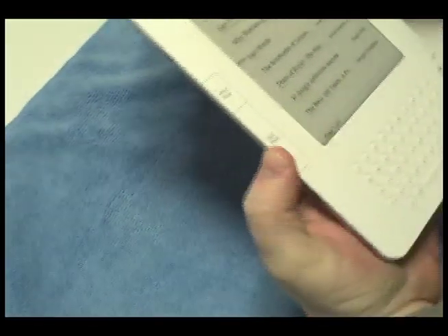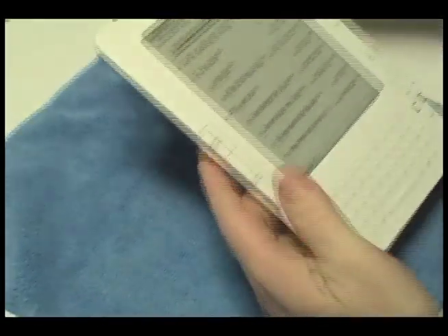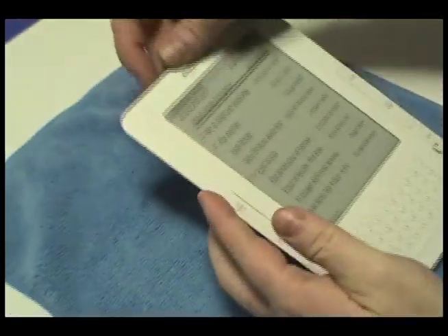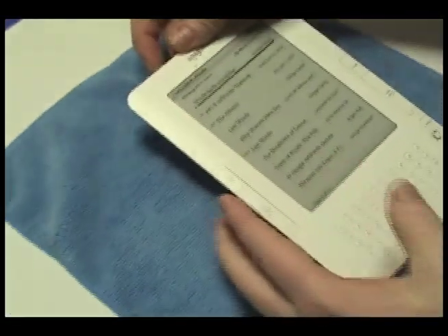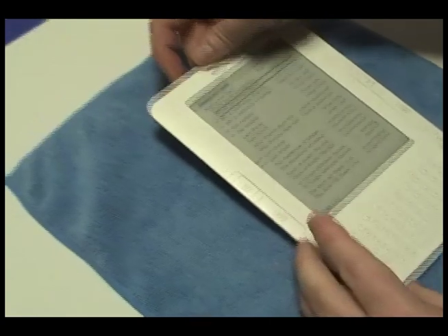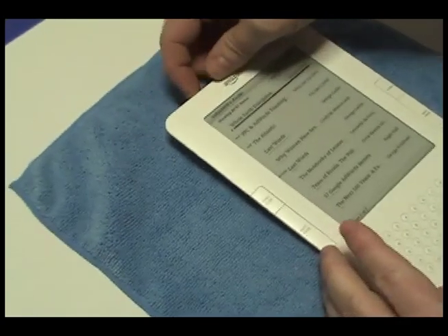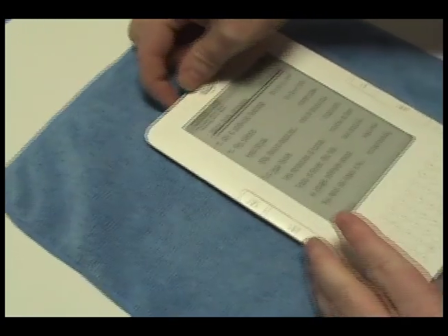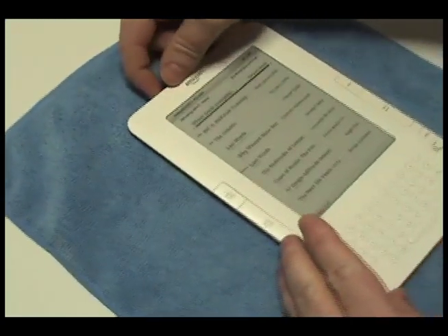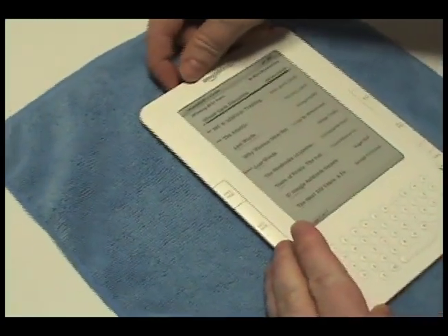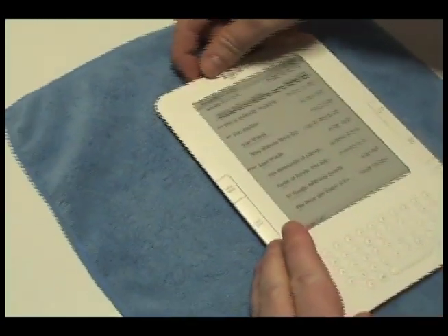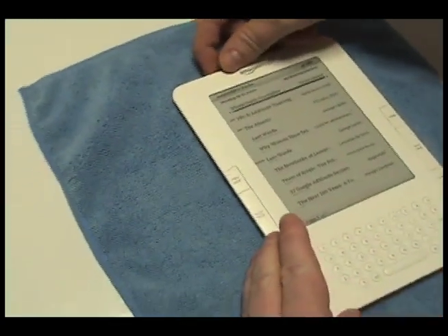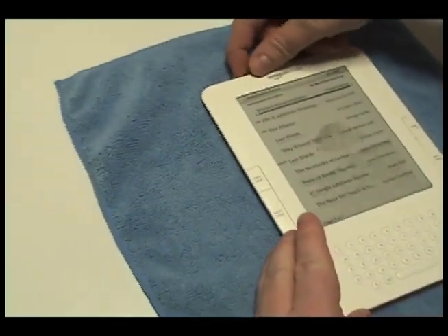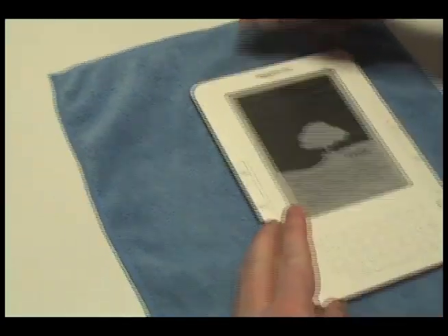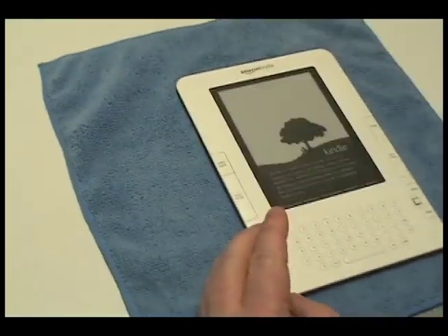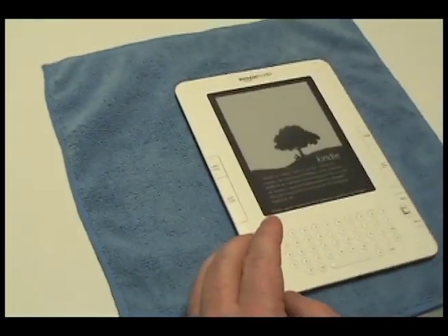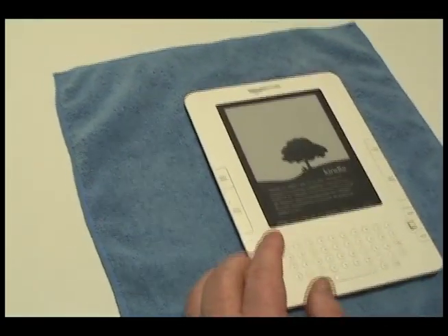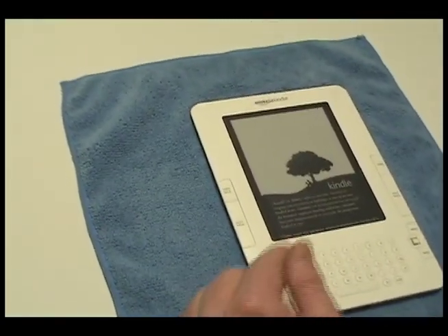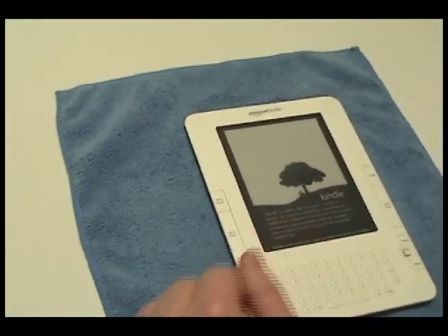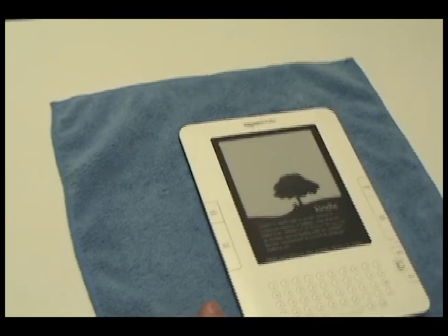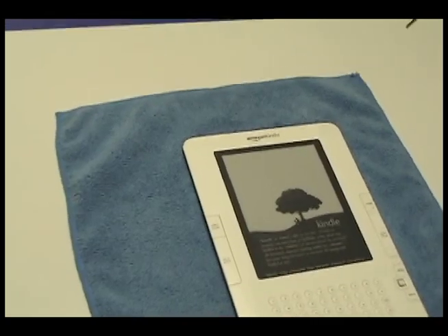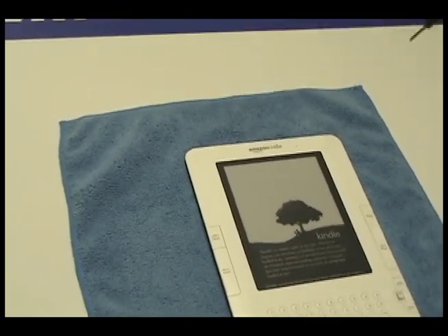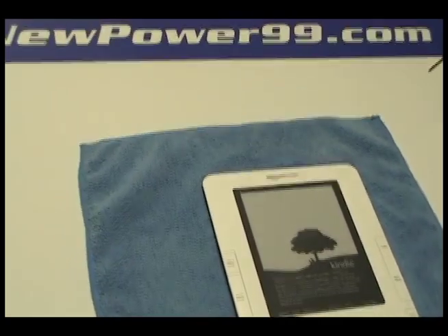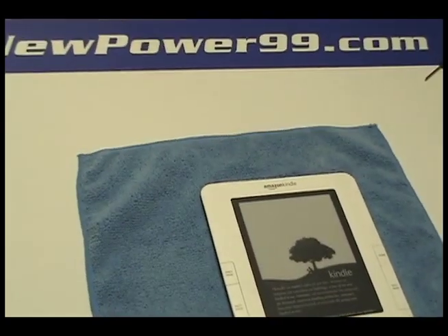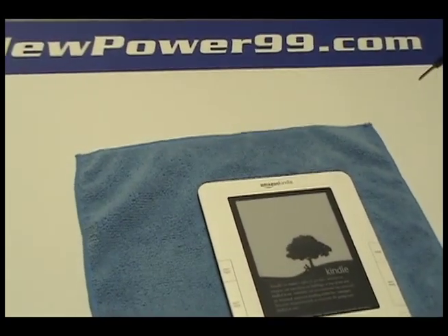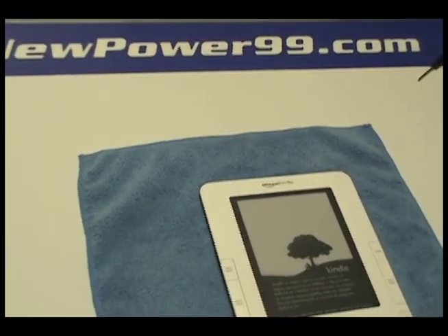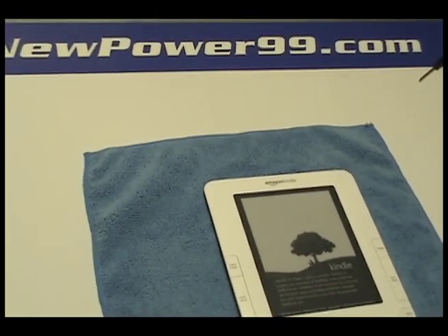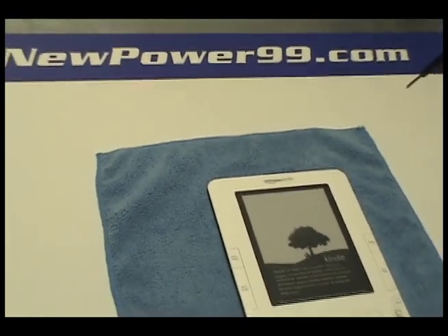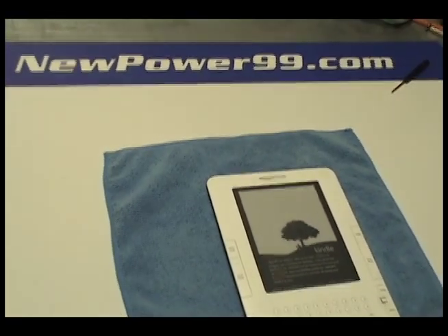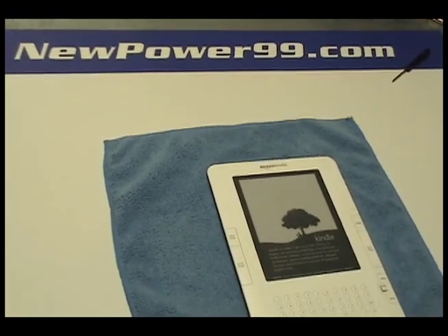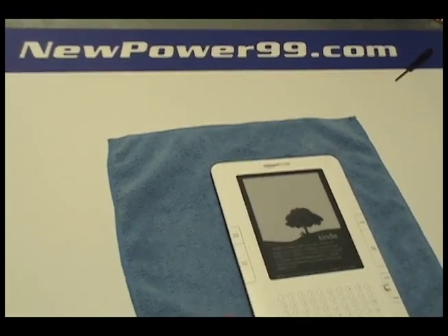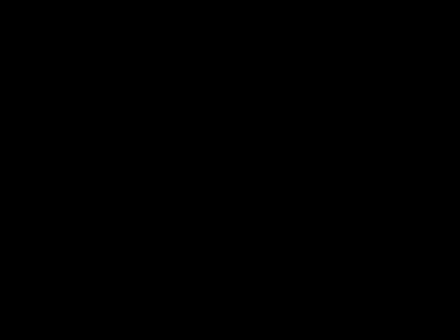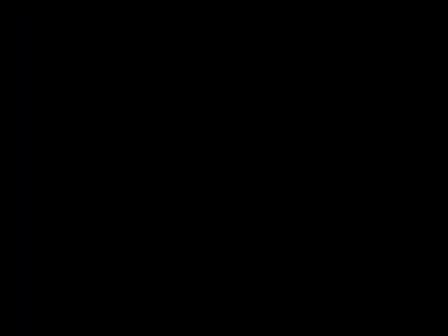Turn on your Kindle with its newly installed battery from NewPower99.com. Your Kindle should now work perfectly. Be sure to charge the unit for at least two hours before continuing to use.